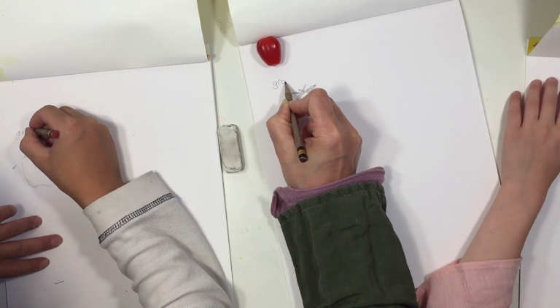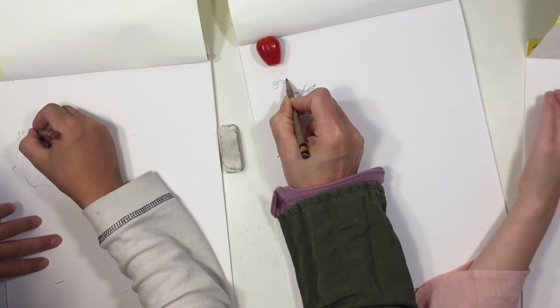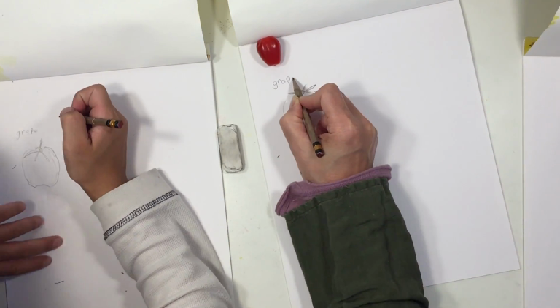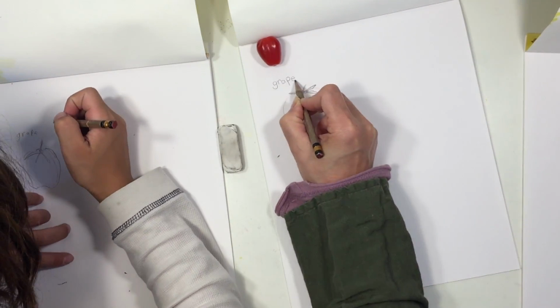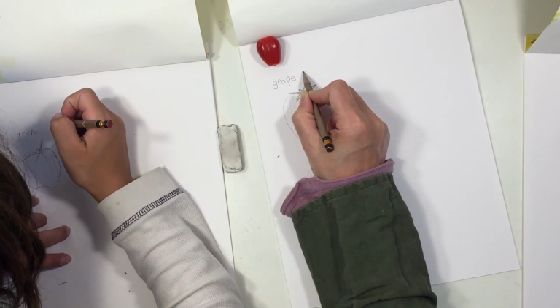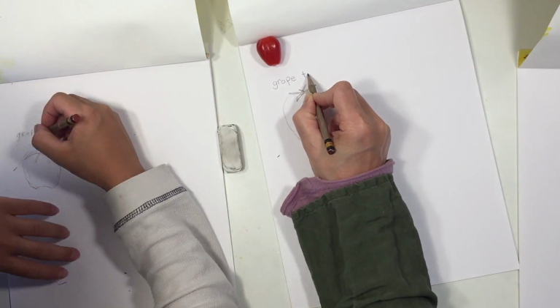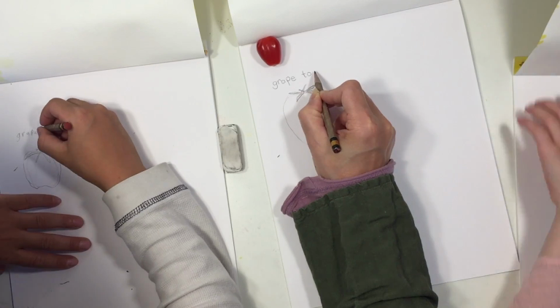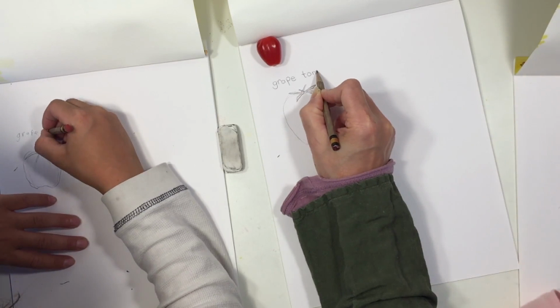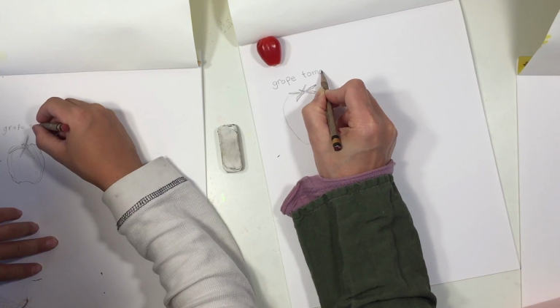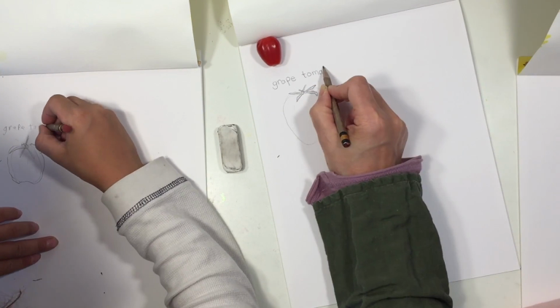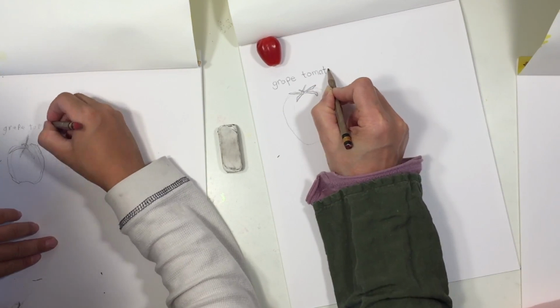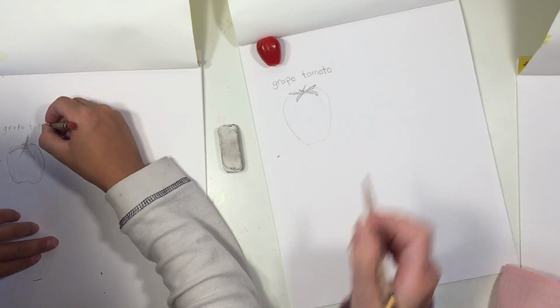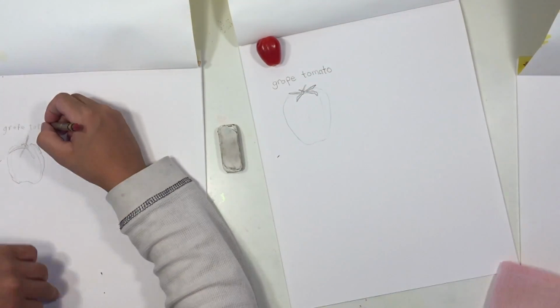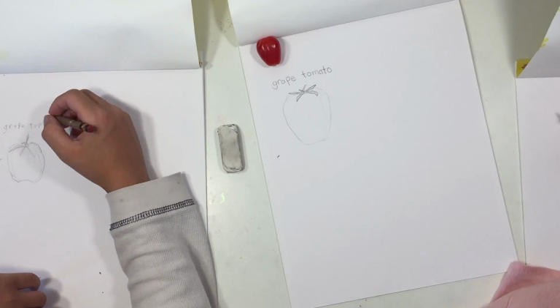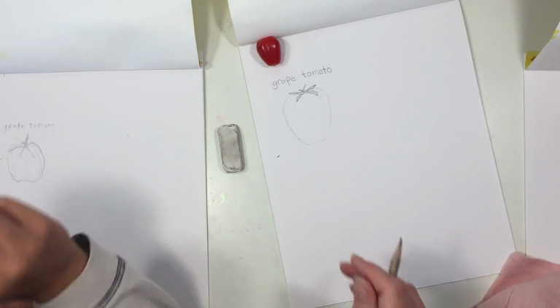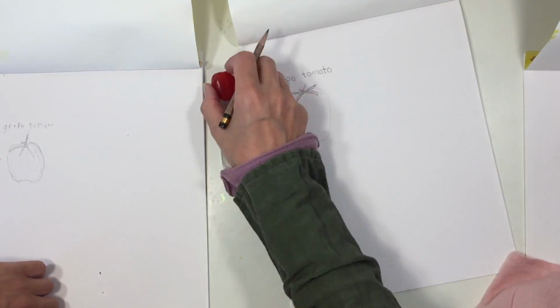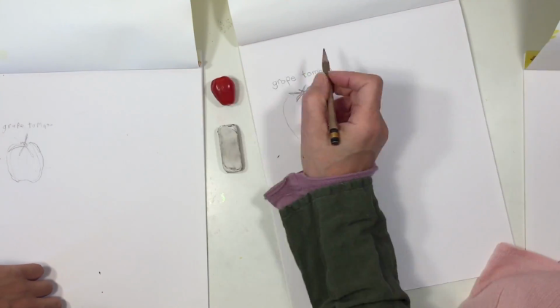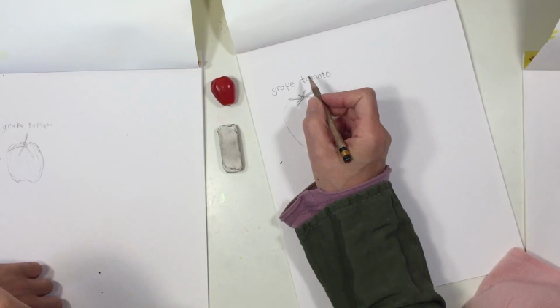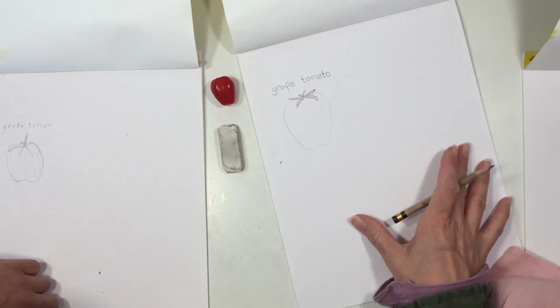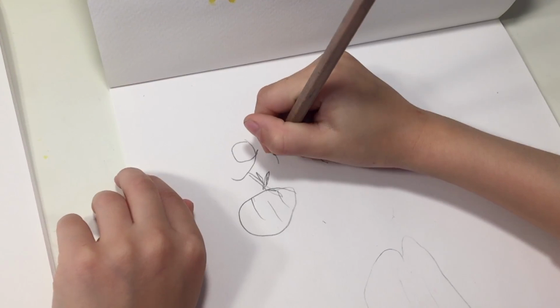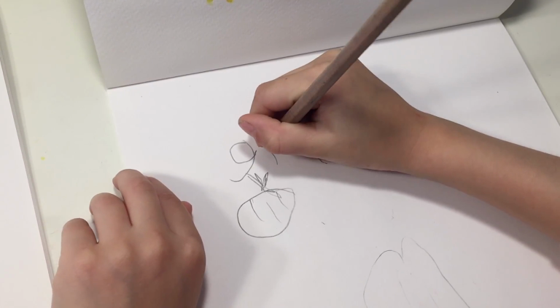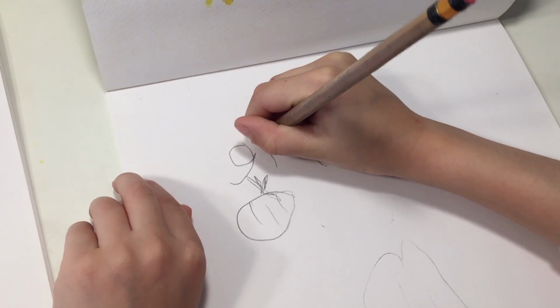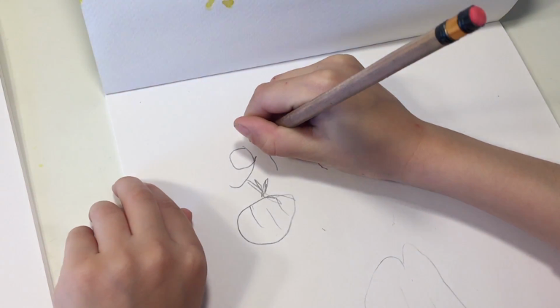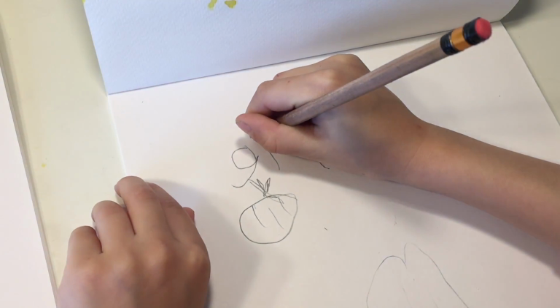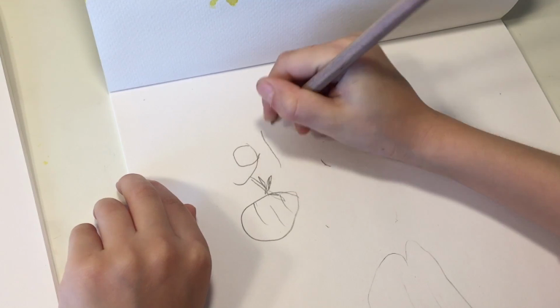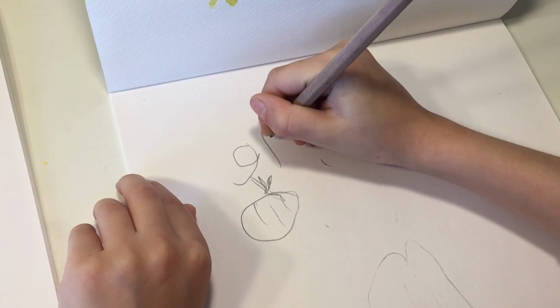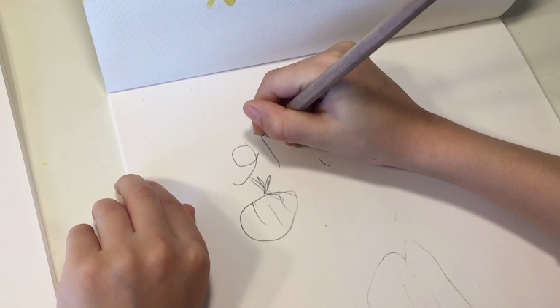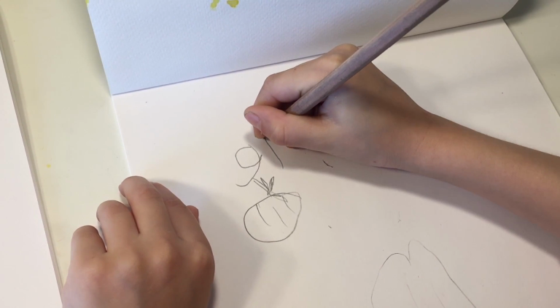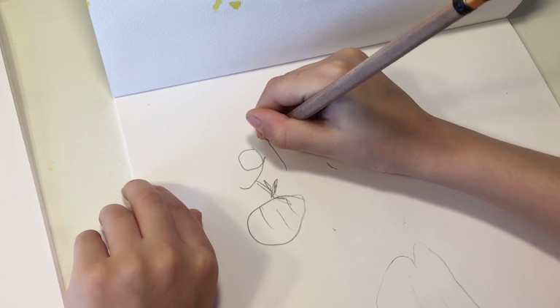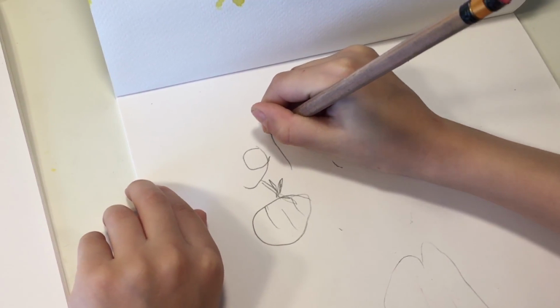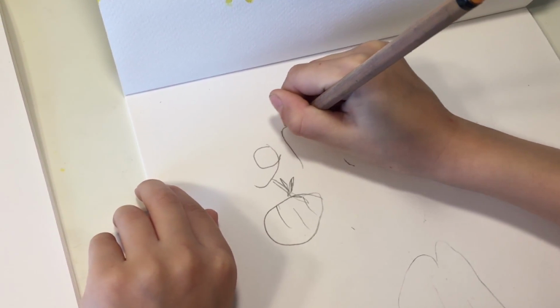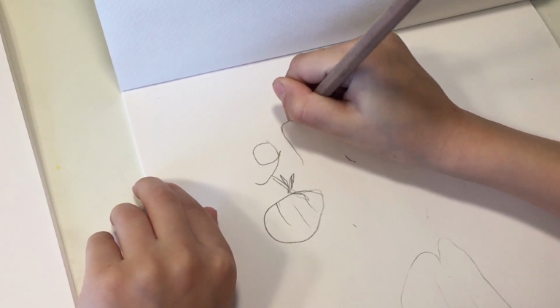My ten-year-old son is working on the left and my six-year-old daughter is working on the right. We're a little bit crowded here, but we're doing this so that you can see how I am doing the lesson with my children and how they are copying along next to me. This is how we do a lot of our lessons in our homeschool.